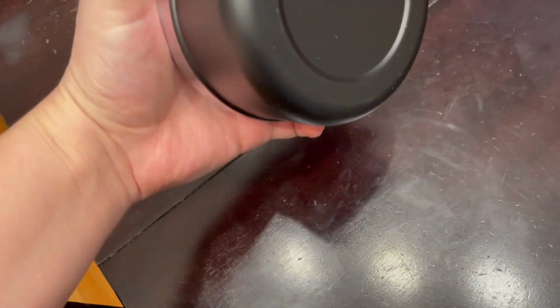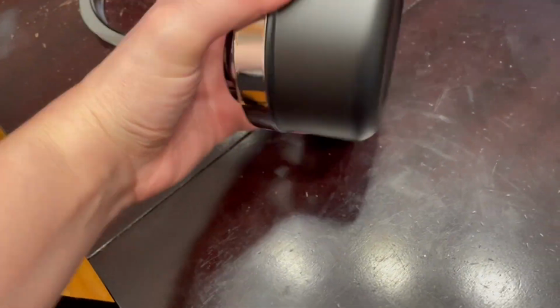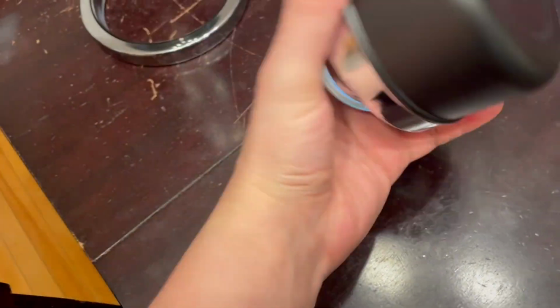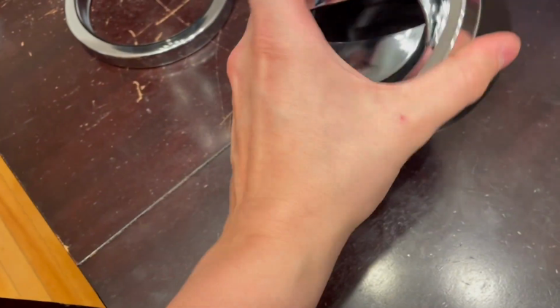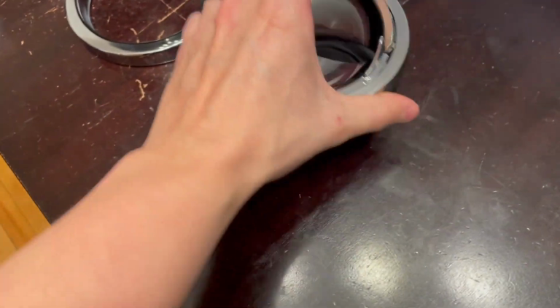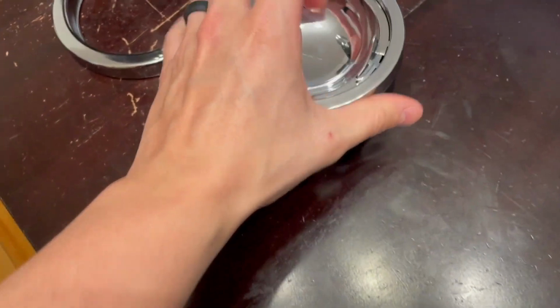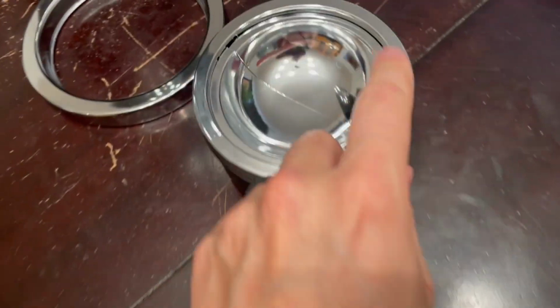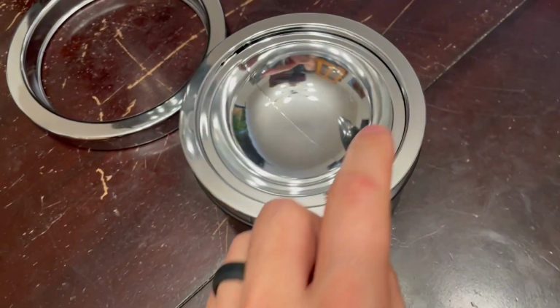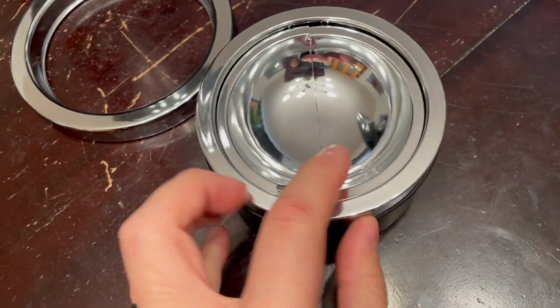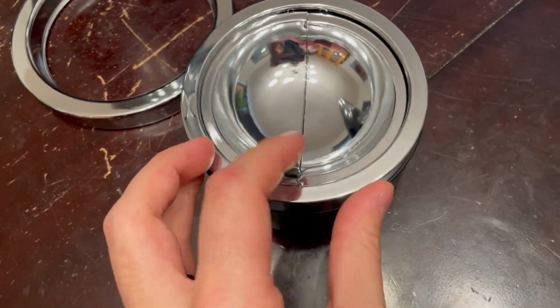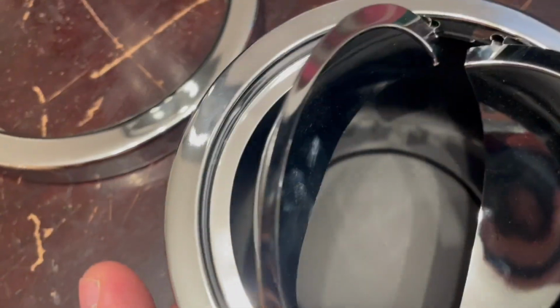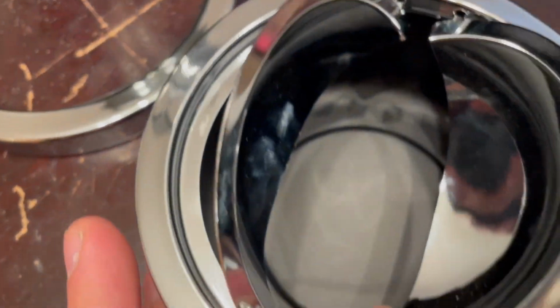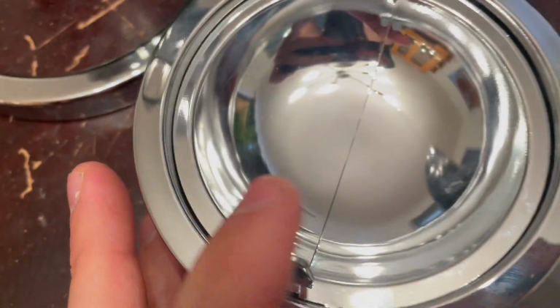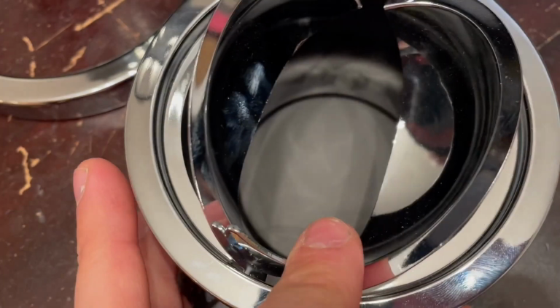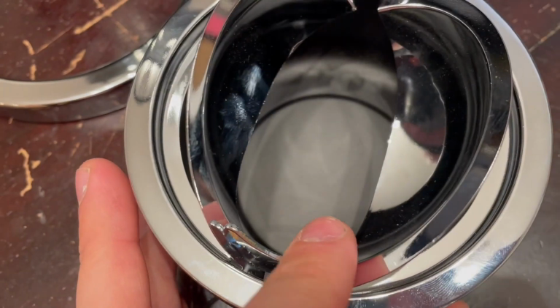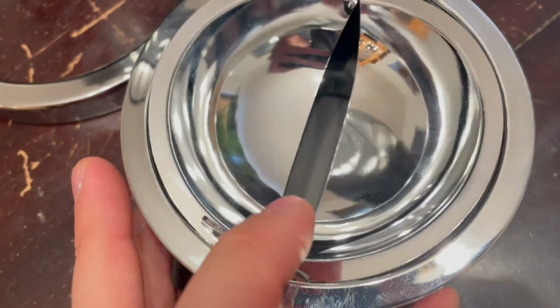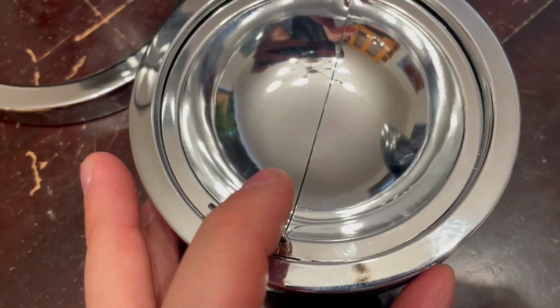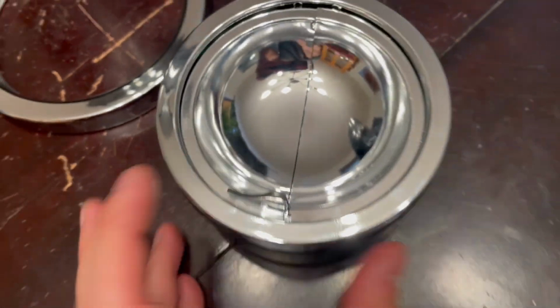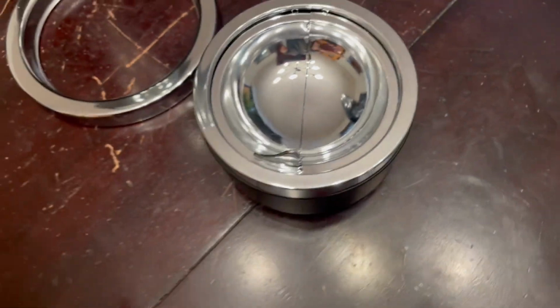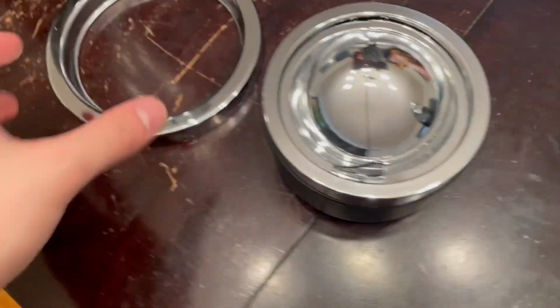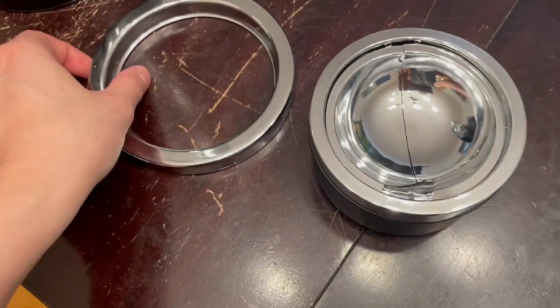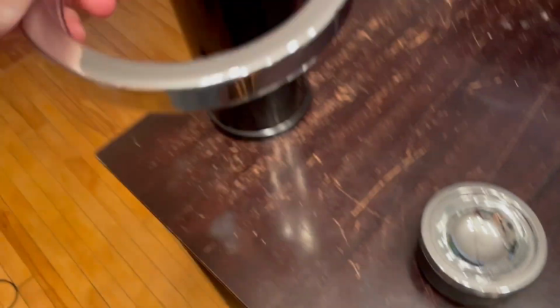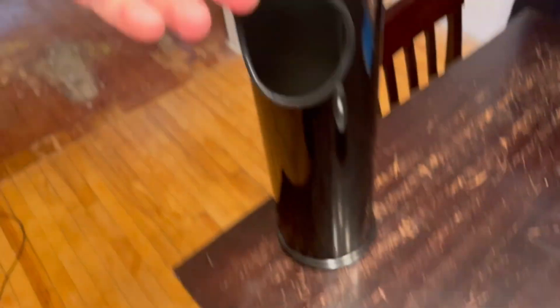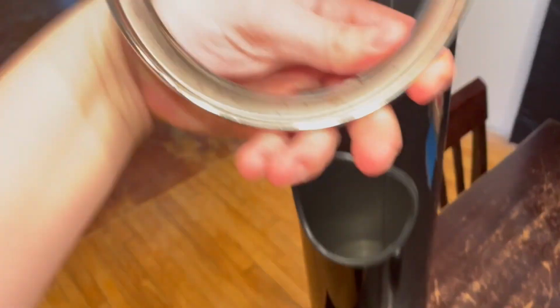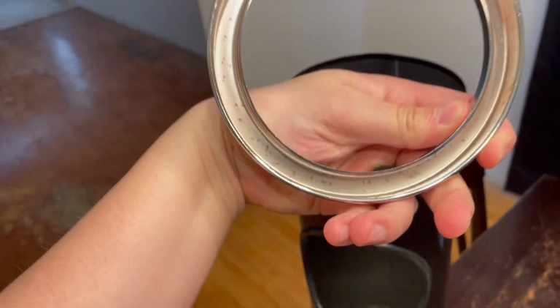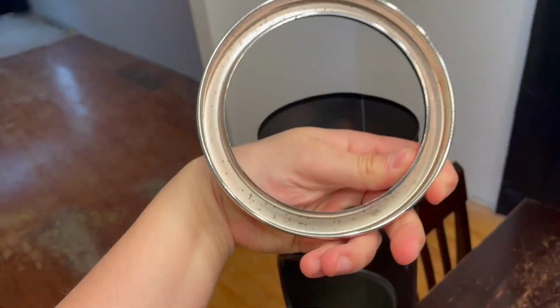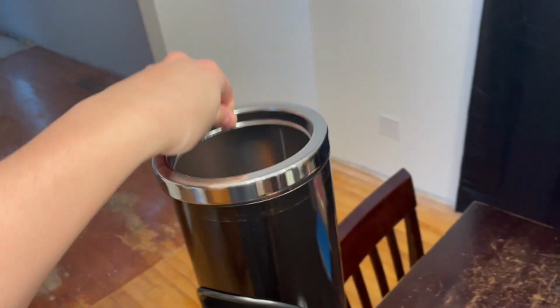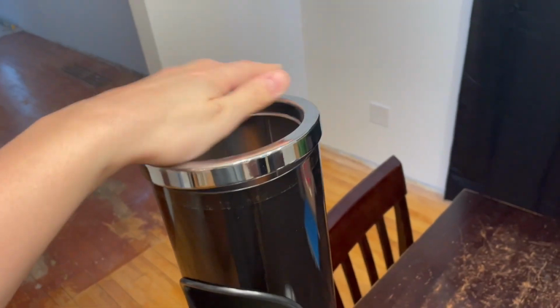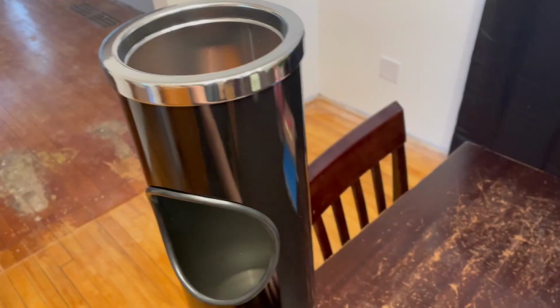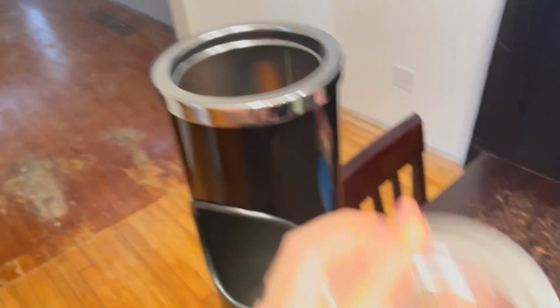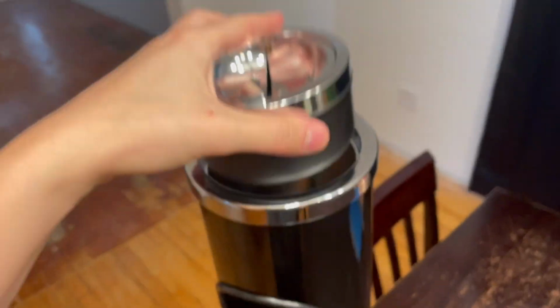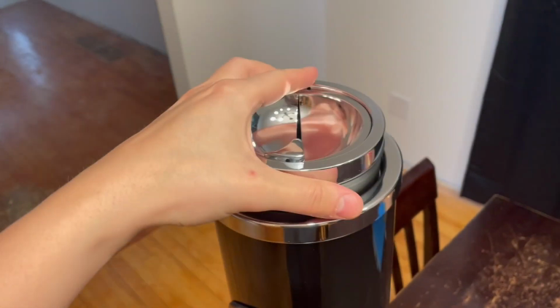It's got this nice container here and you just push this lever to detach it, so it's really easy to empty. It holds about 40 cigarette butts and simply slides back on.